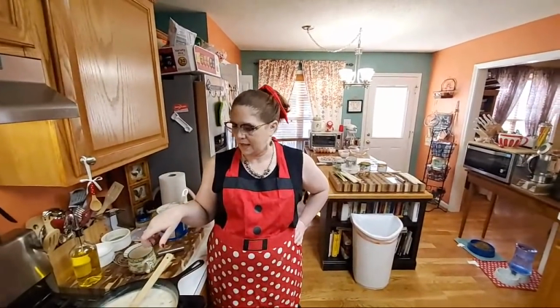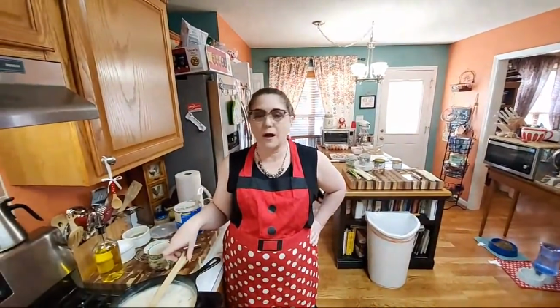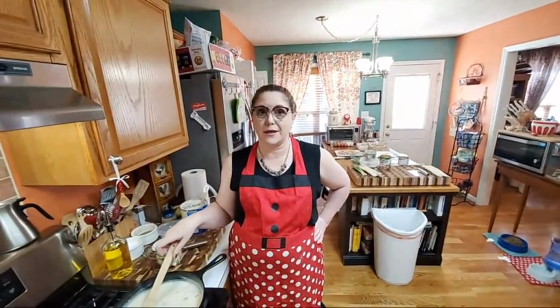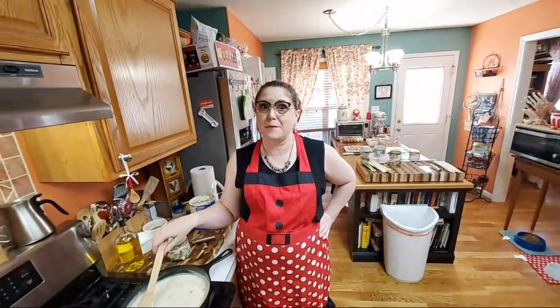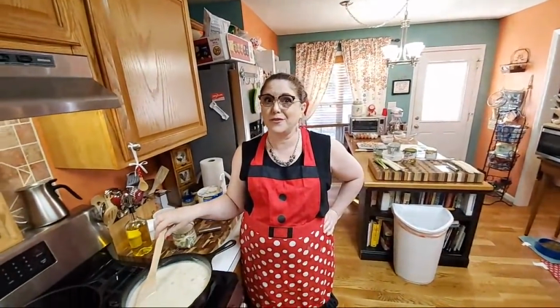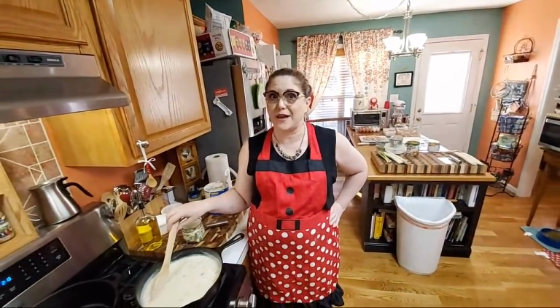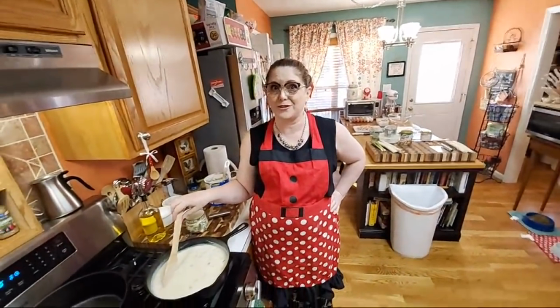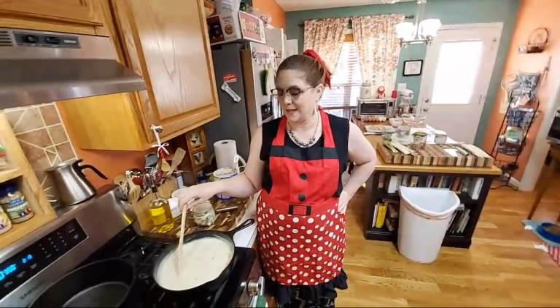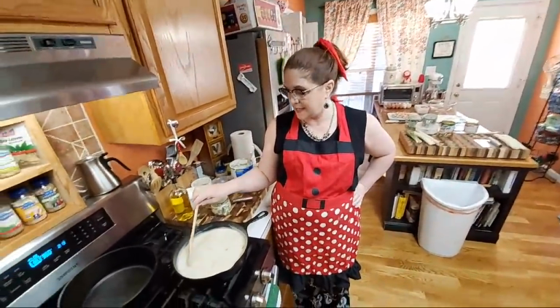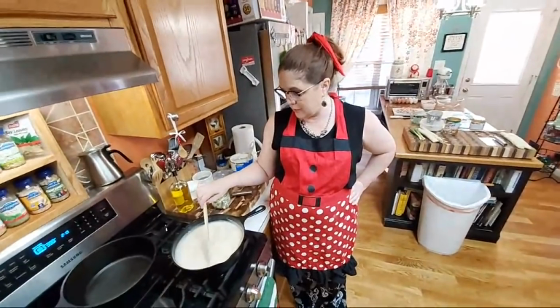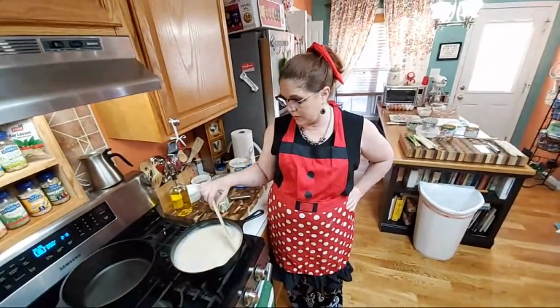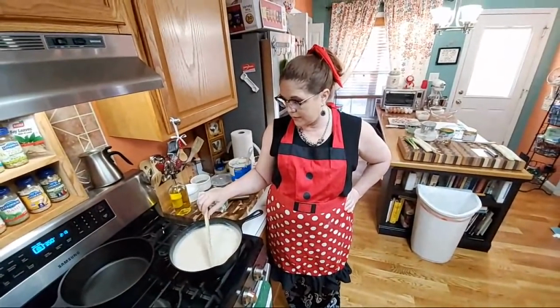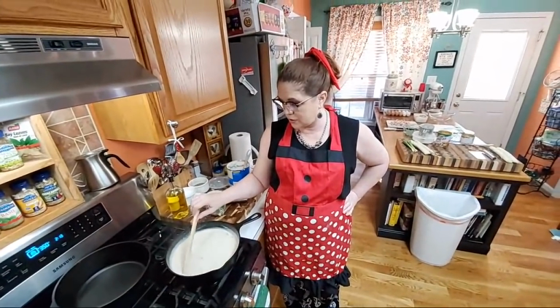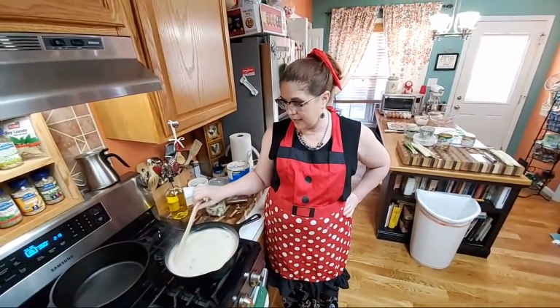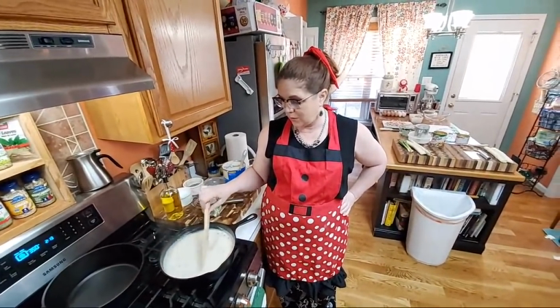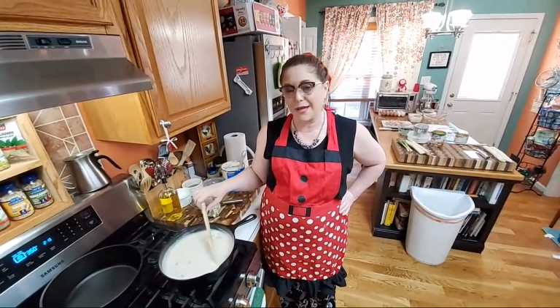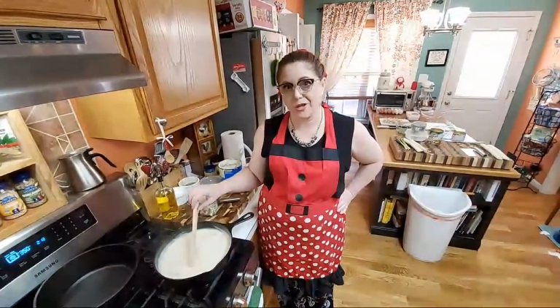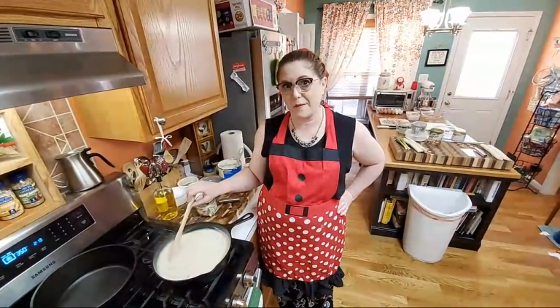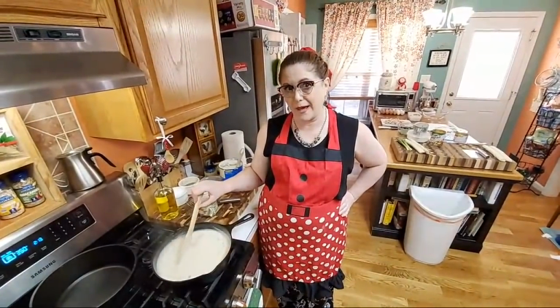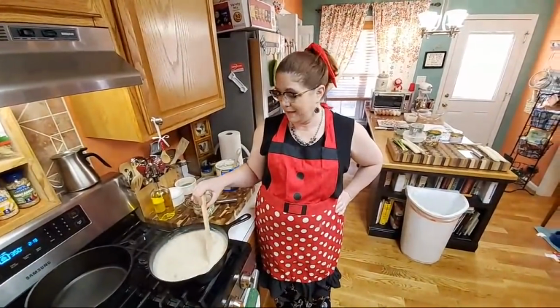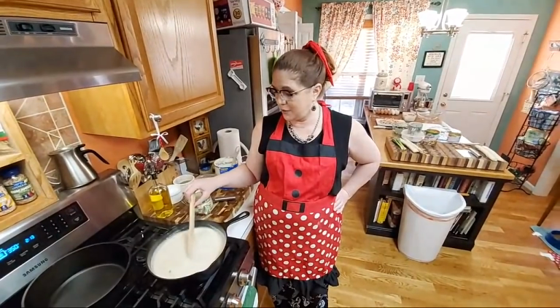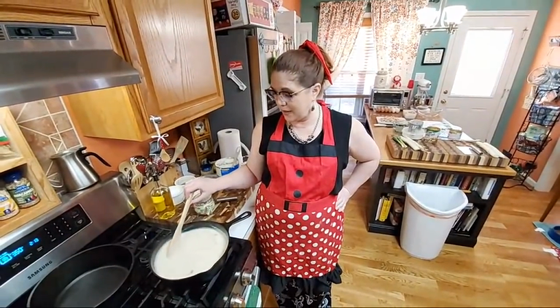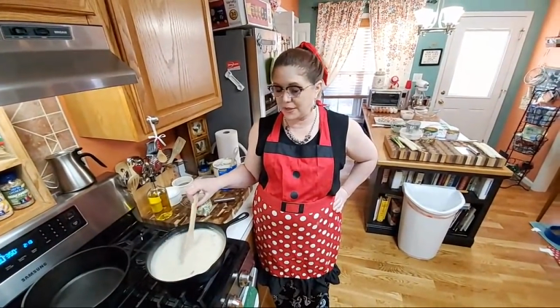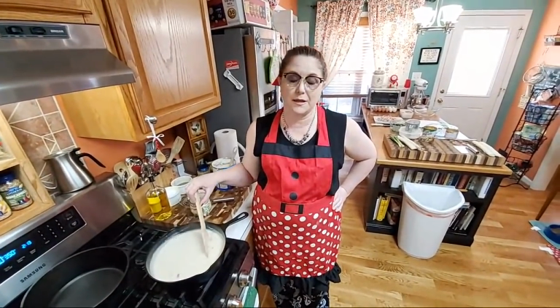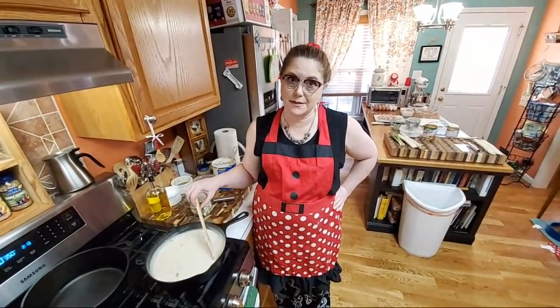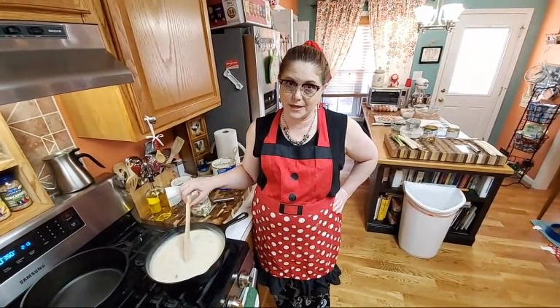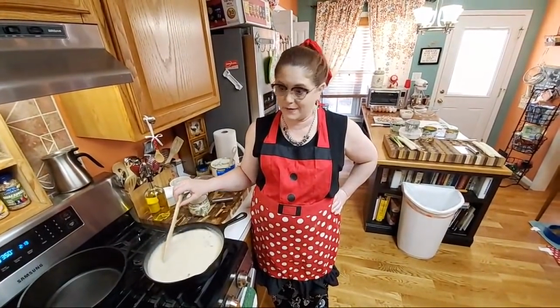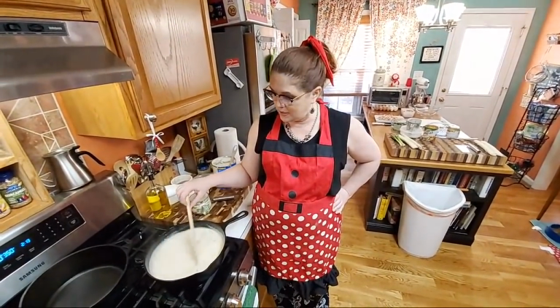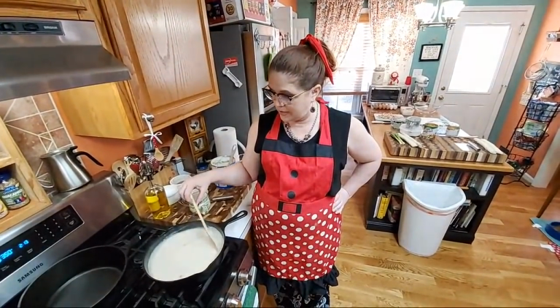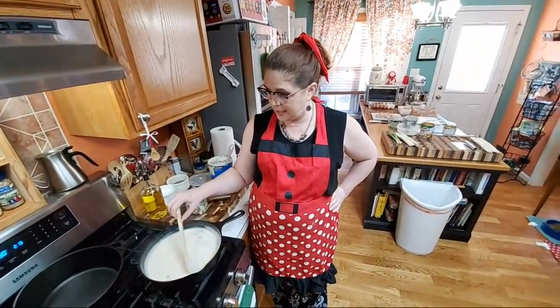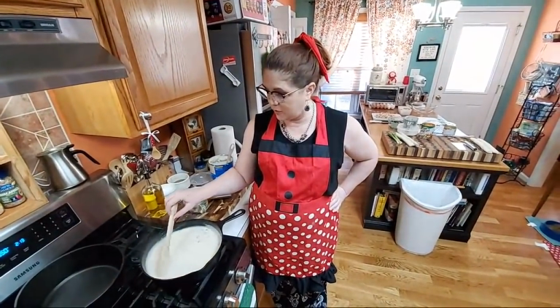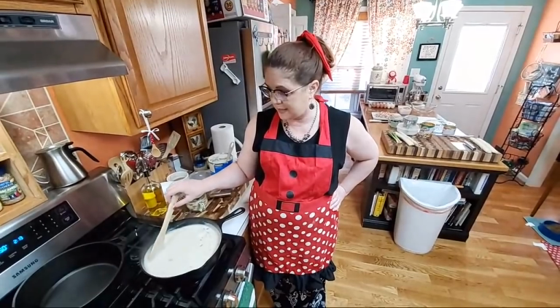Hey y'all, it's Tammy with Collard Valley Cooks. Today we are going to use our extra turkey and make a turkey pot pie. Then I'm going to turn around and make chicken and dumplings later today live, so y'all are going to see me in the kitchen quite a bit today.